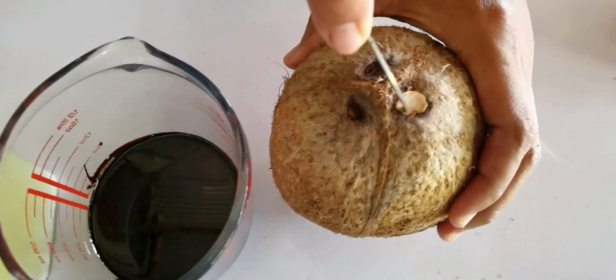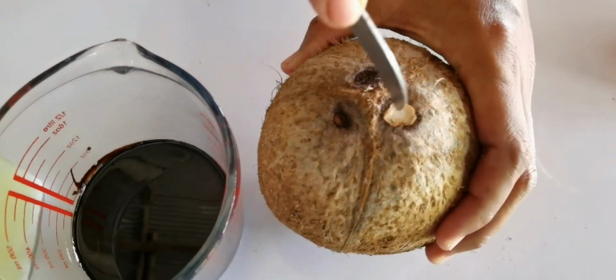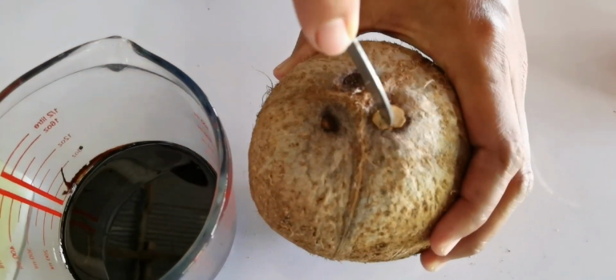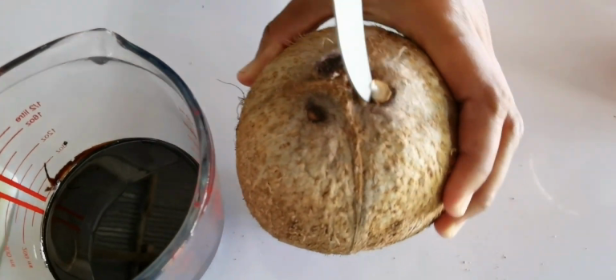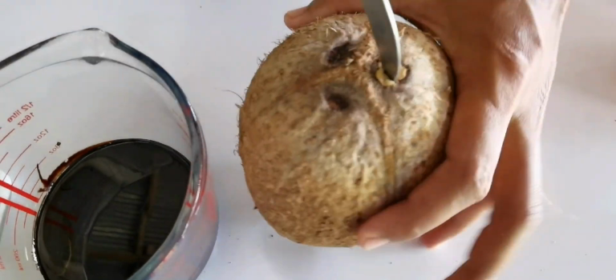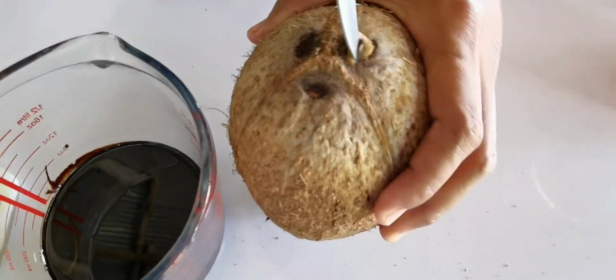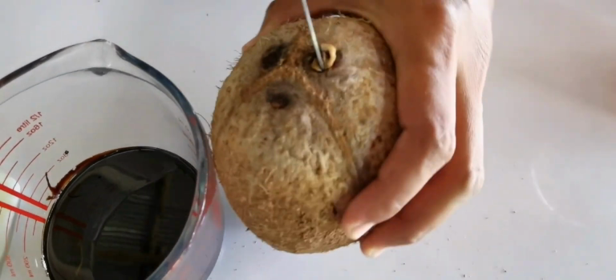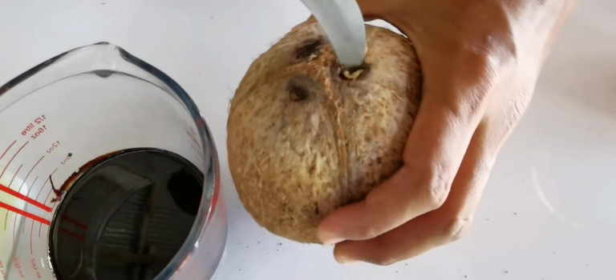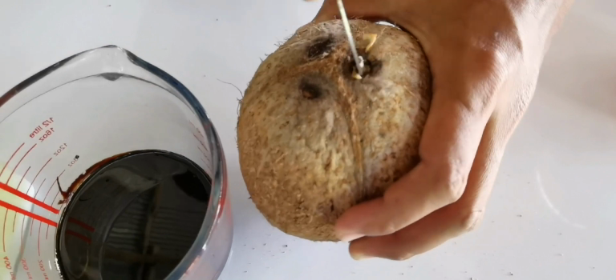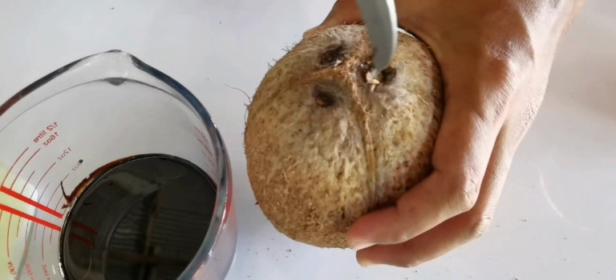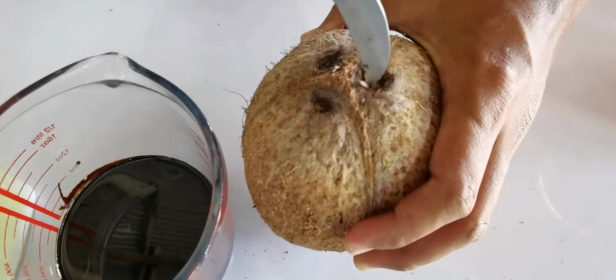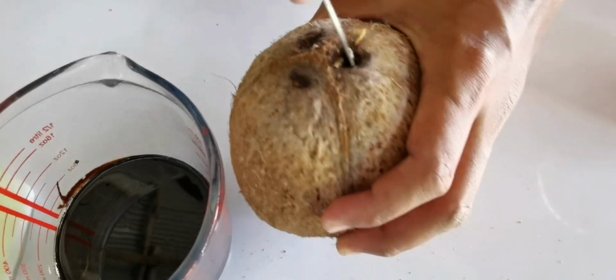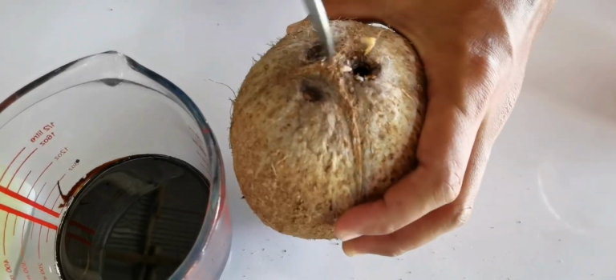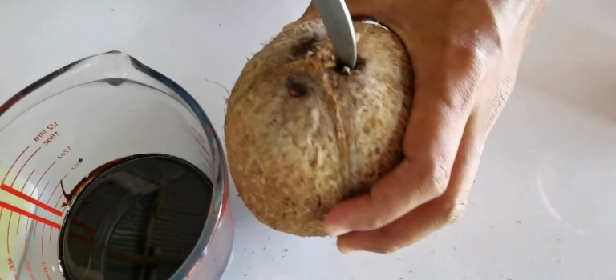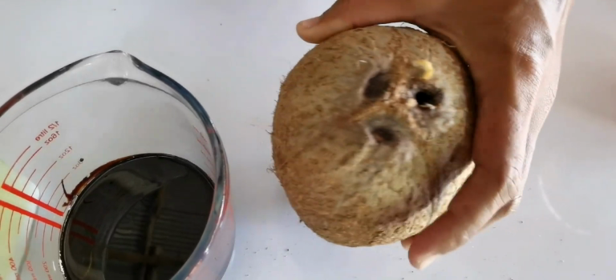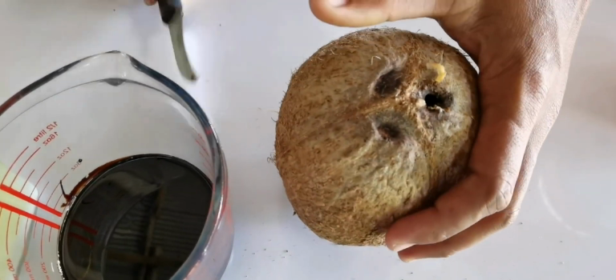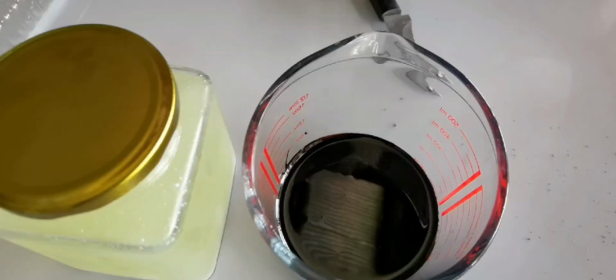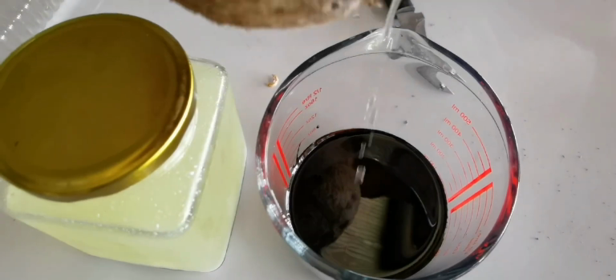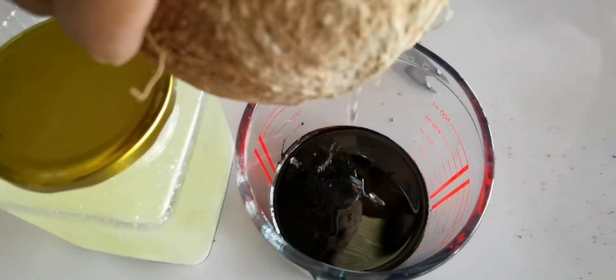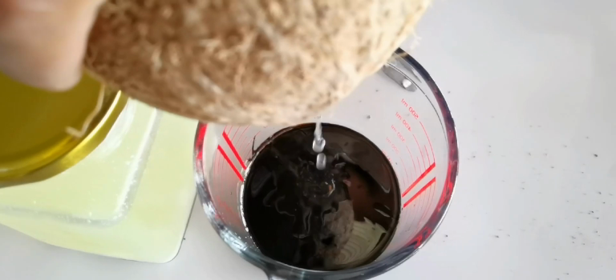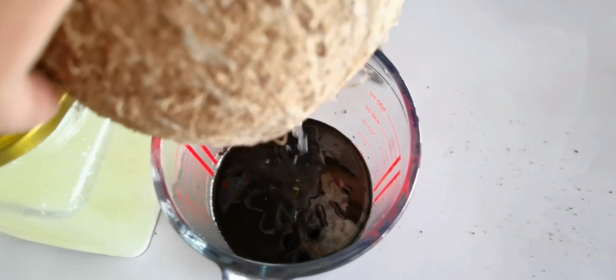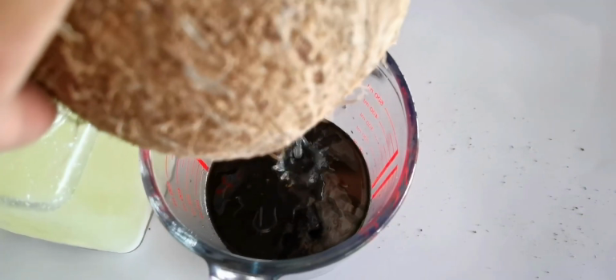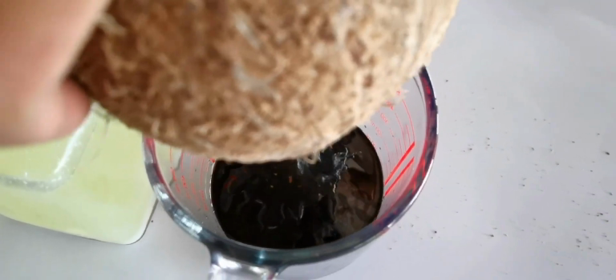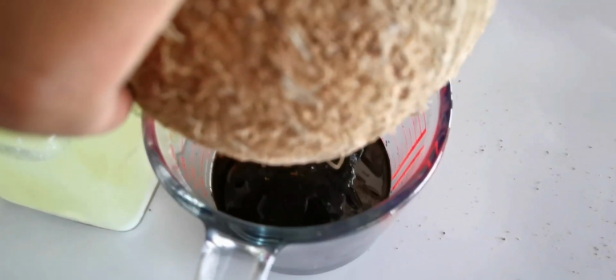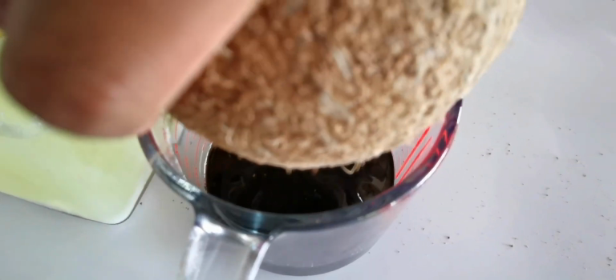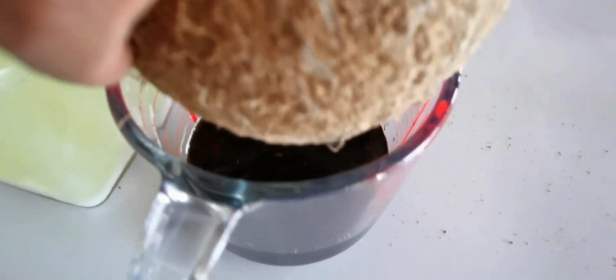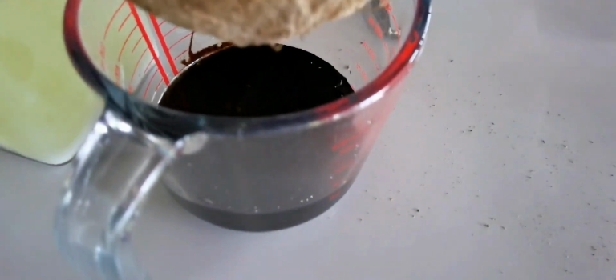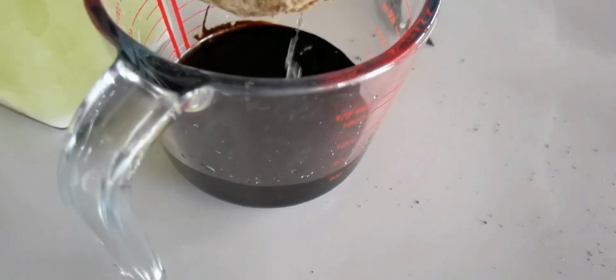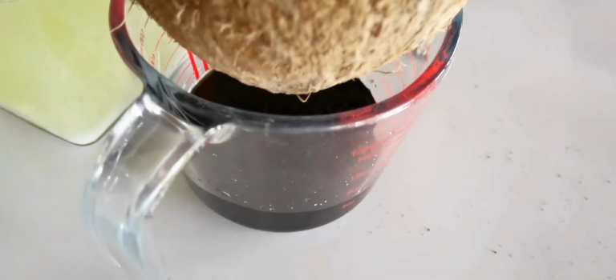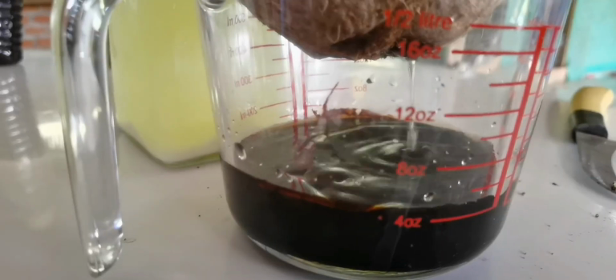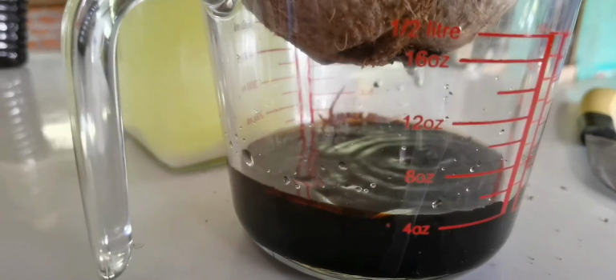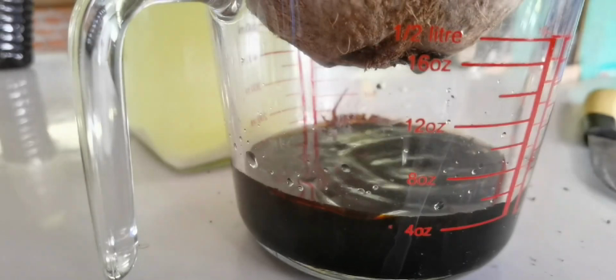If you want to know how lactic acid is made, you can click the link in the description. I will use one coconut and about 100g of molasses to make my EM.